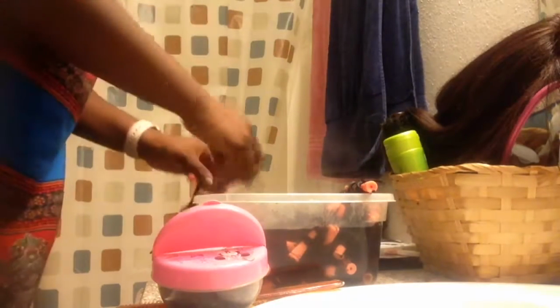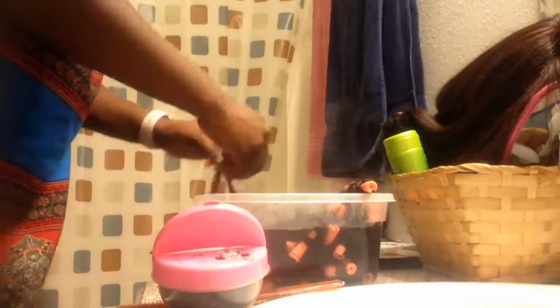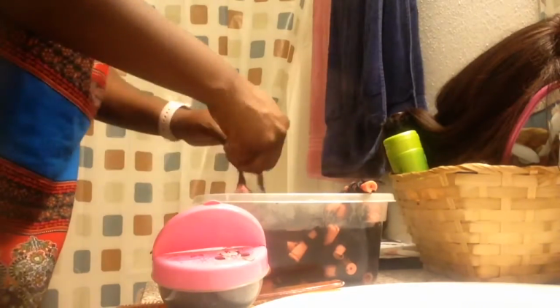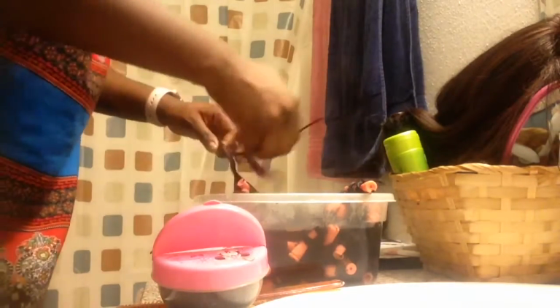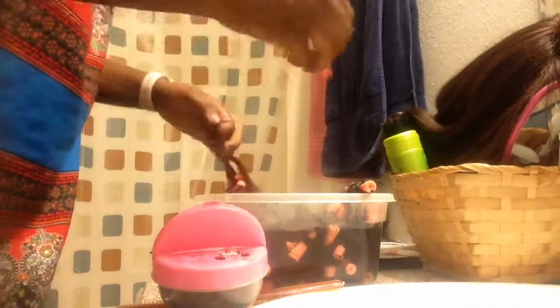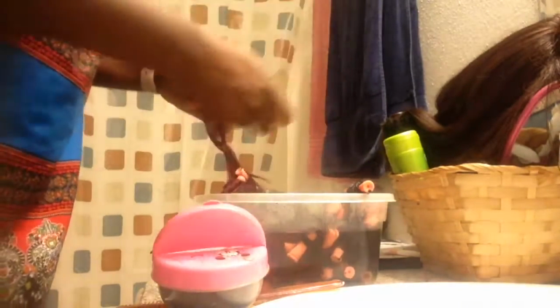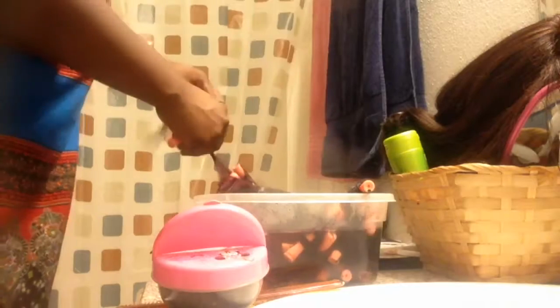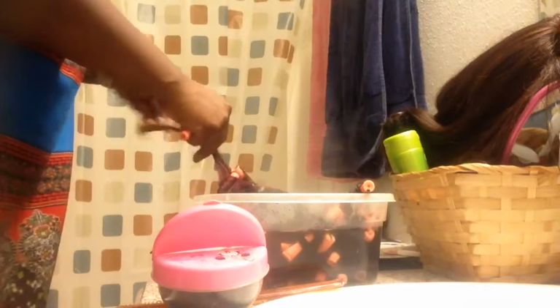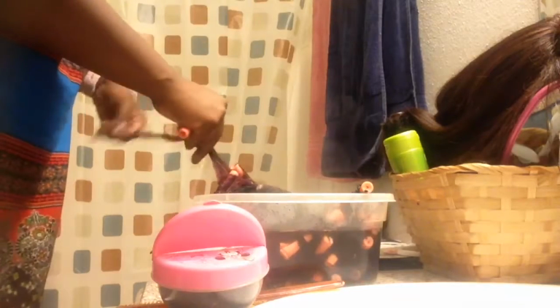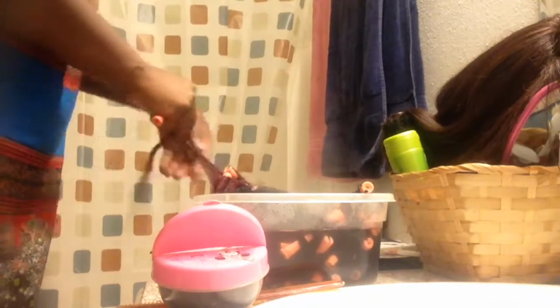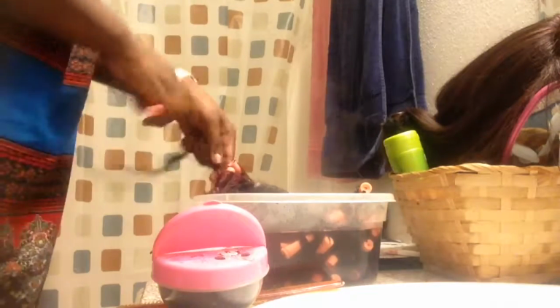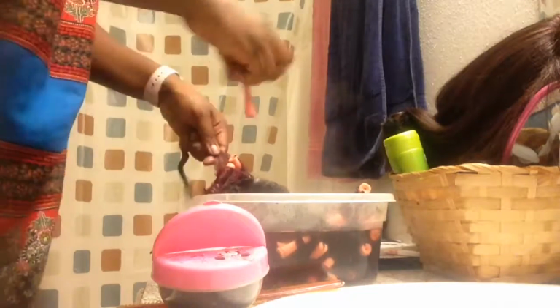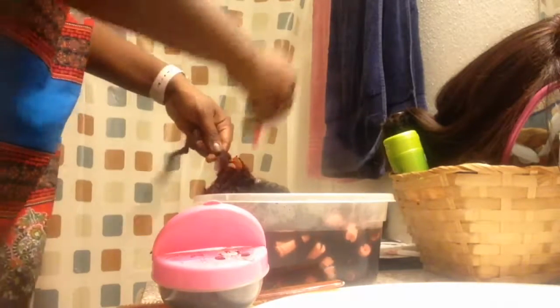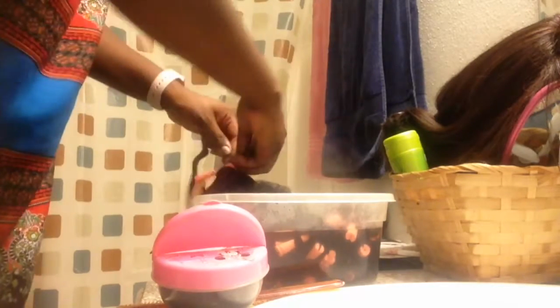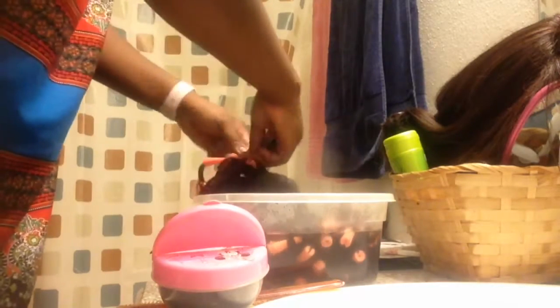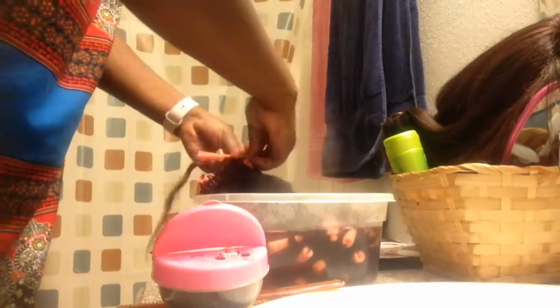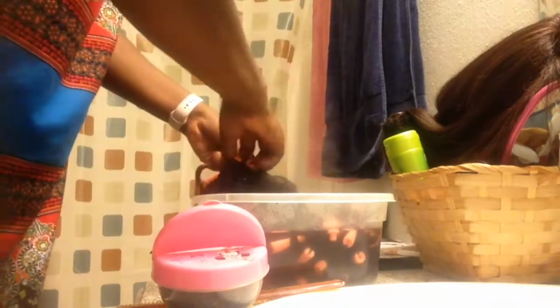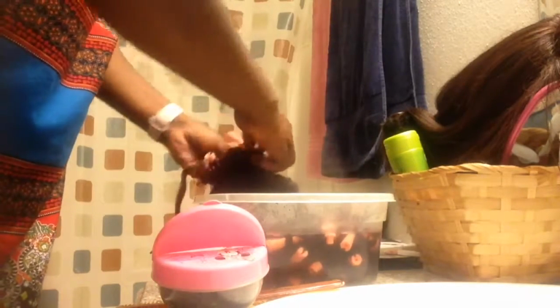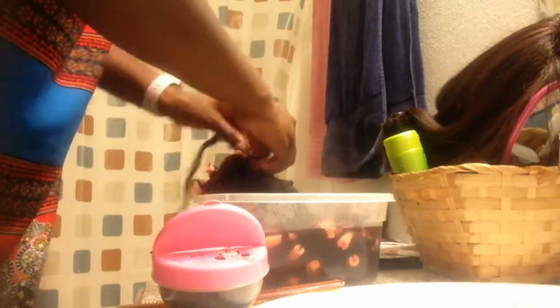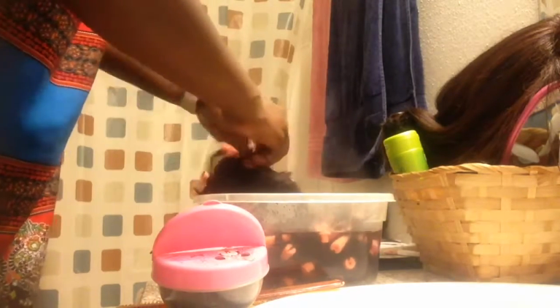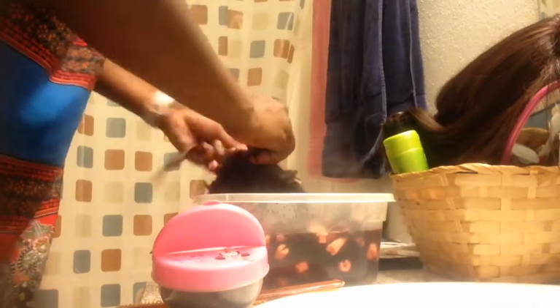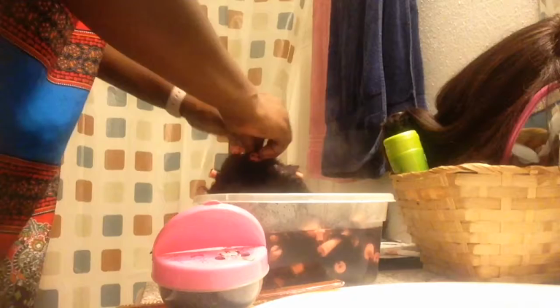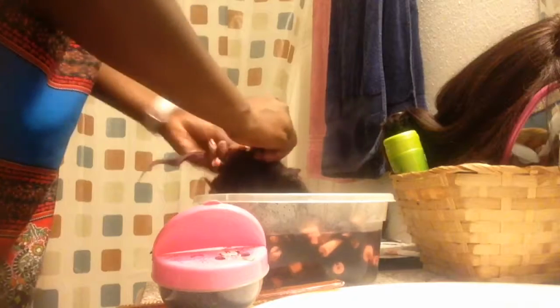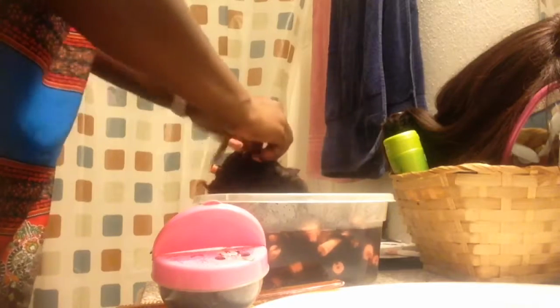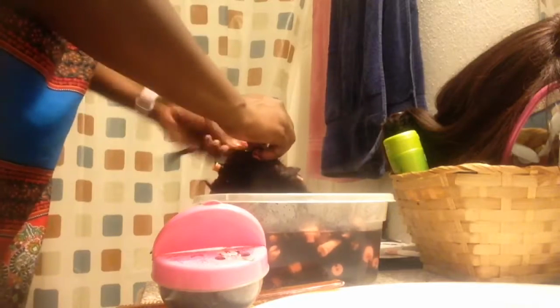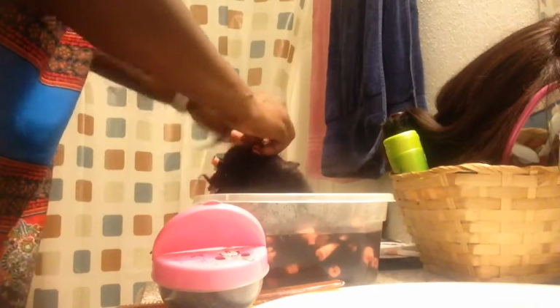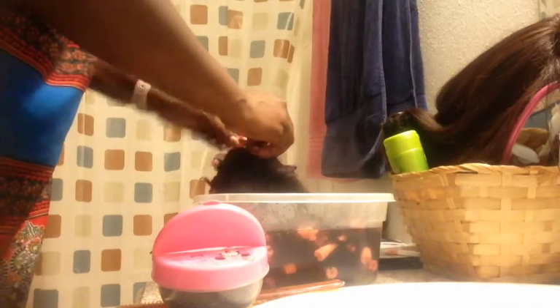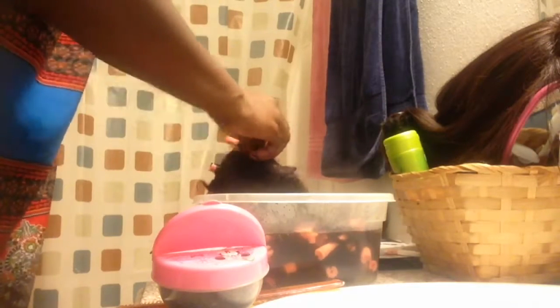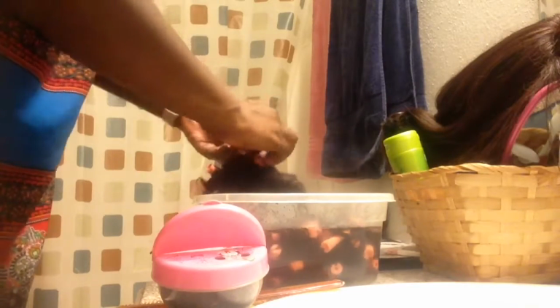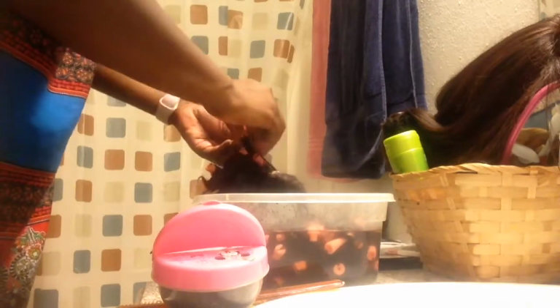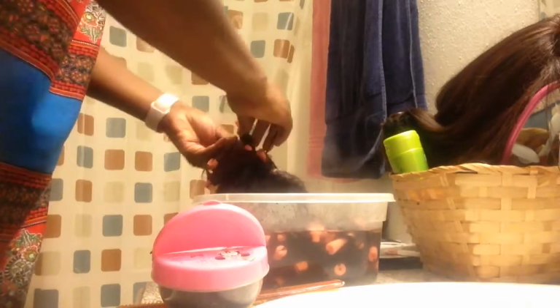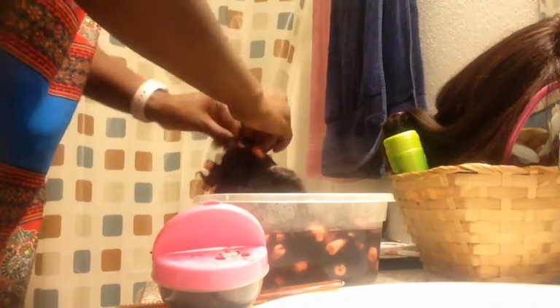I went ahead and wrapped the hair around the perm rod again and used the rubber bands to fasten the hair onto the perm rod so it wouldn't come loose again.